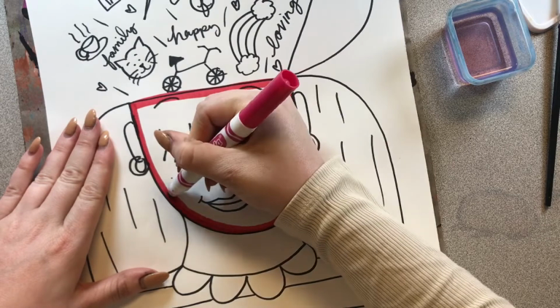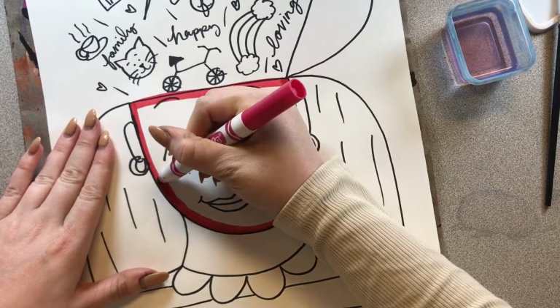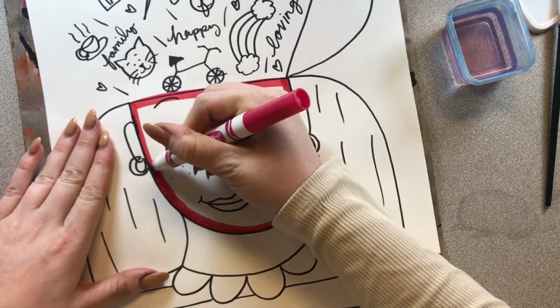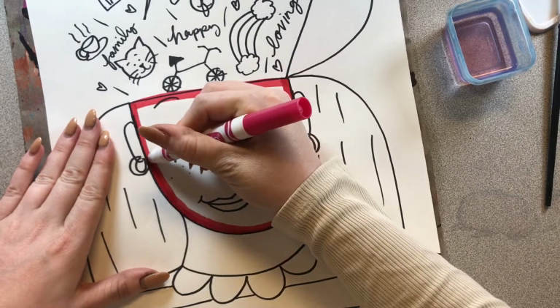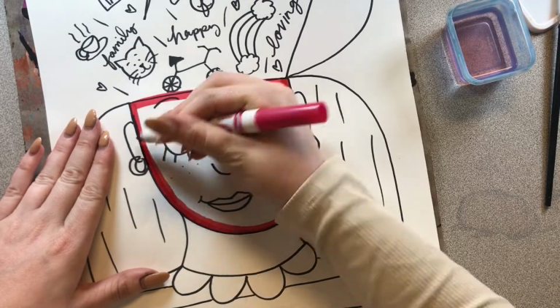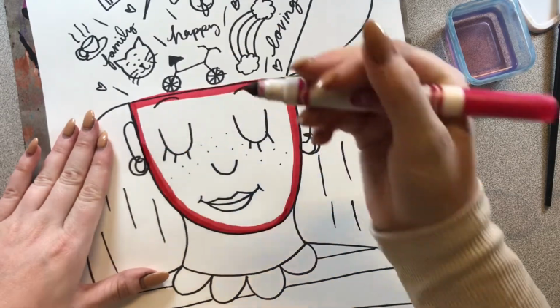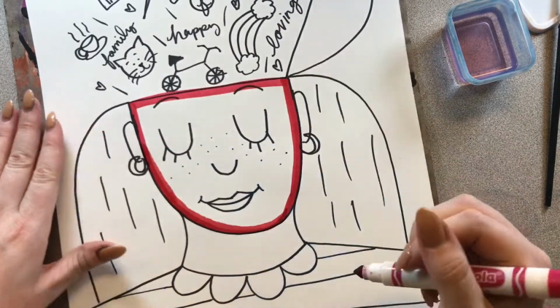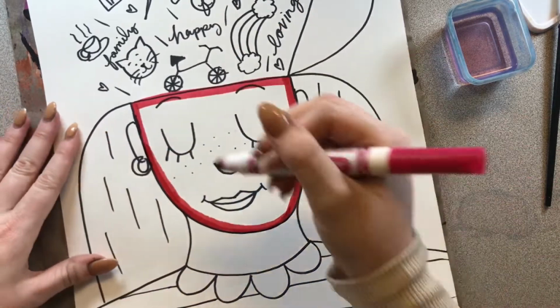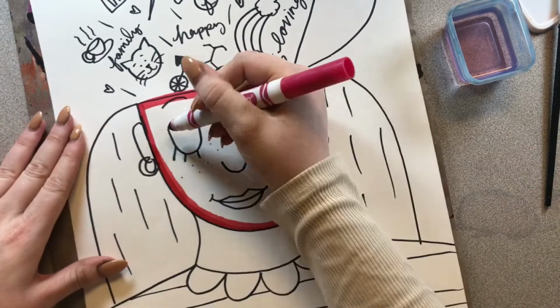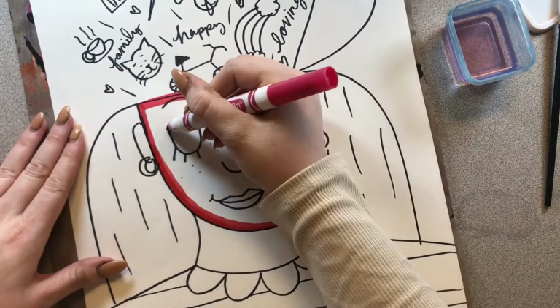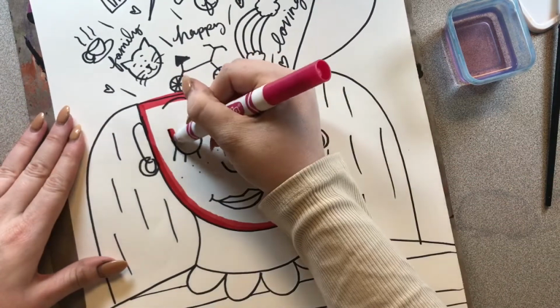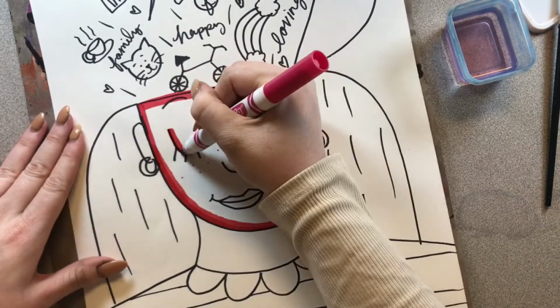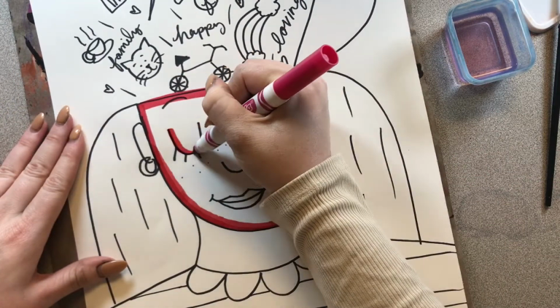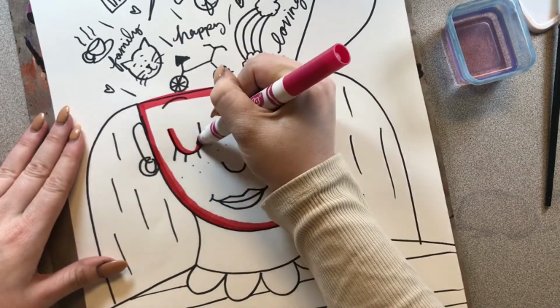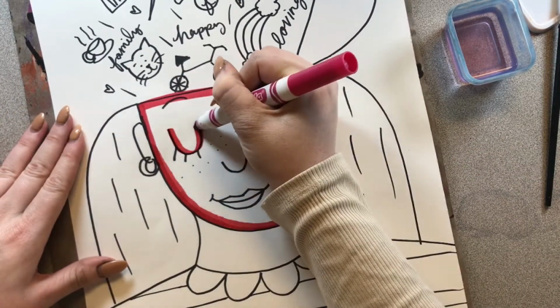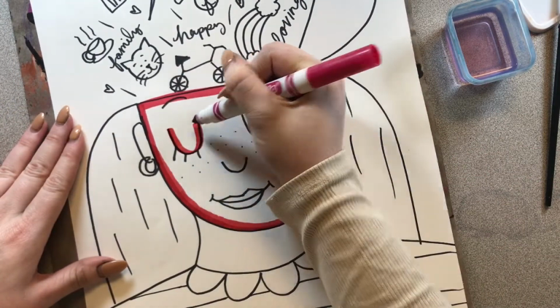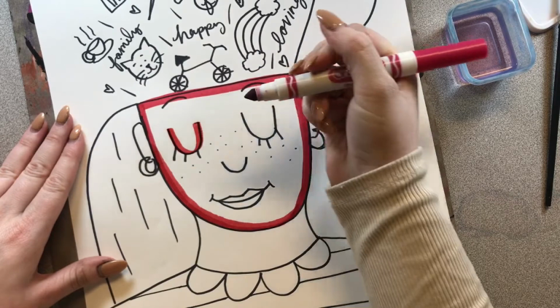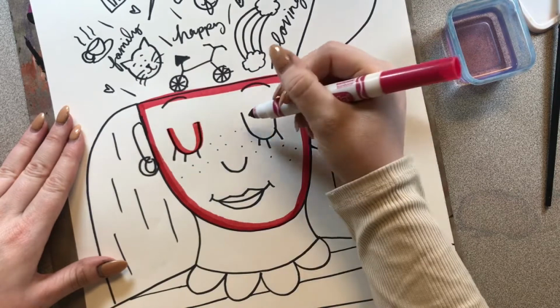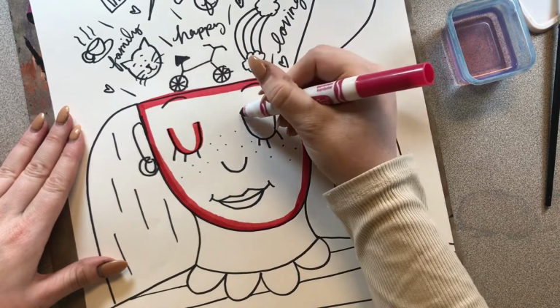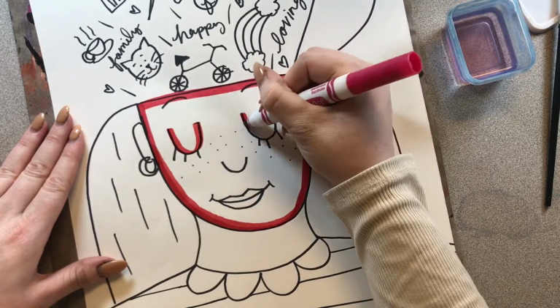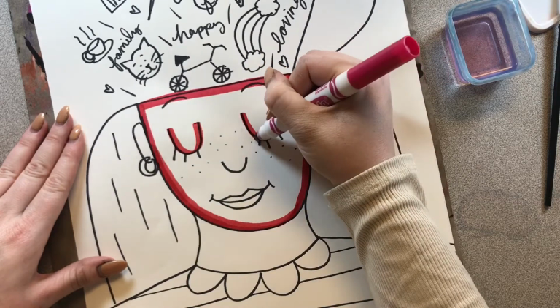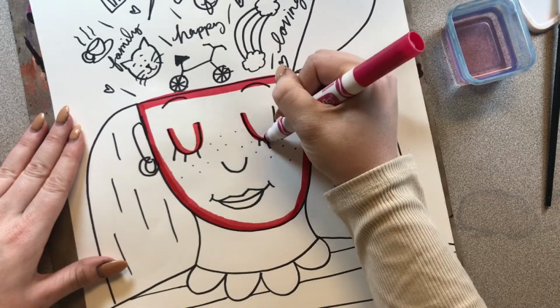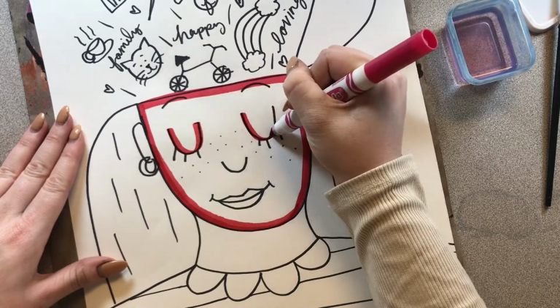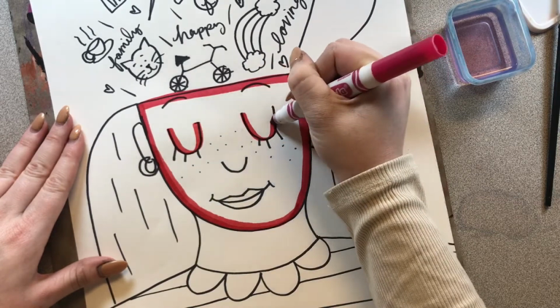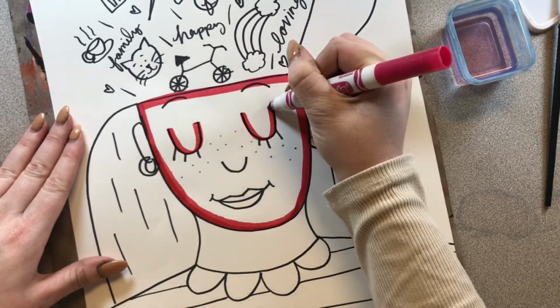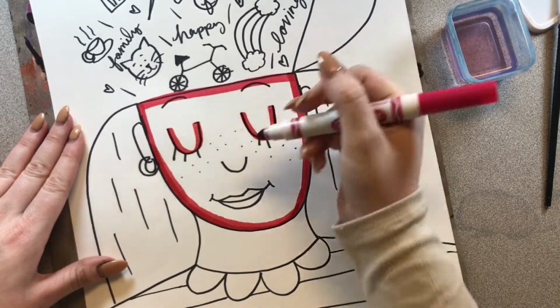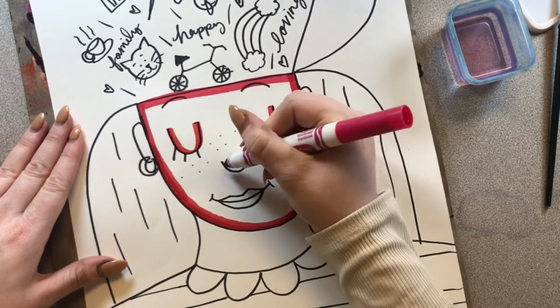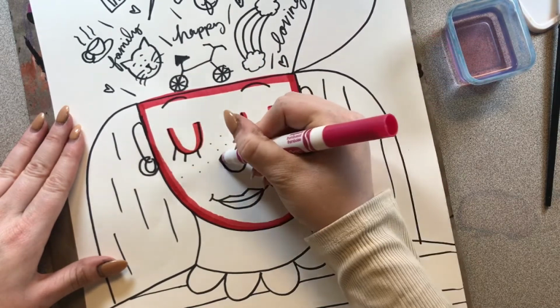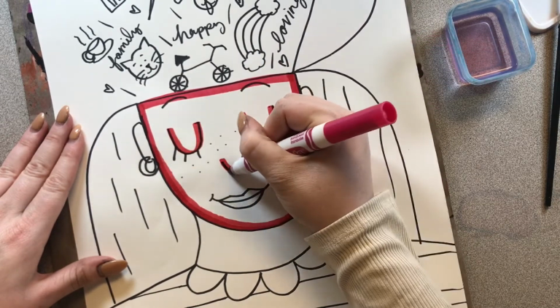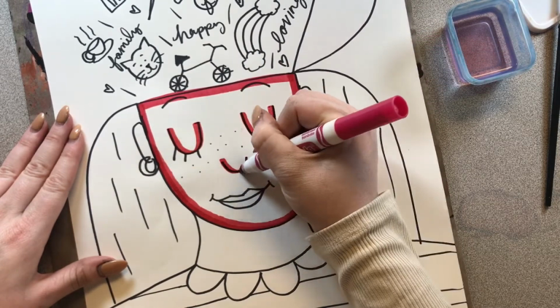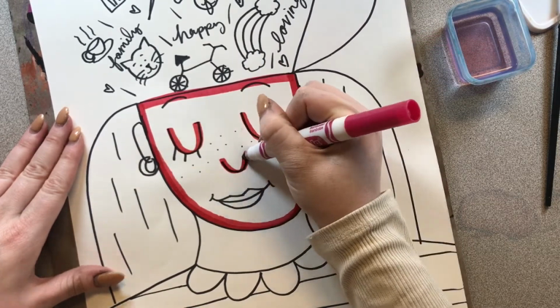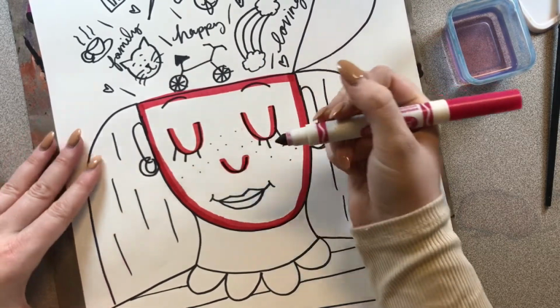I'm just trying to make it even. It does not have to be perfect. And I'm actually going to go over my eyes too. My eyes are closed, so I'm just going to do lines over top of those and my nose.